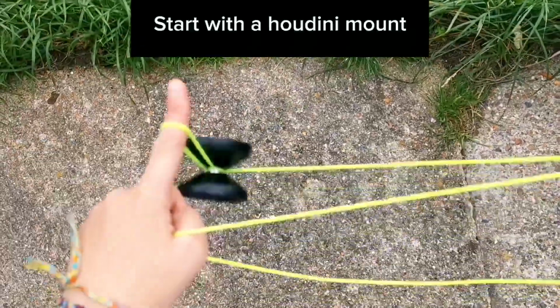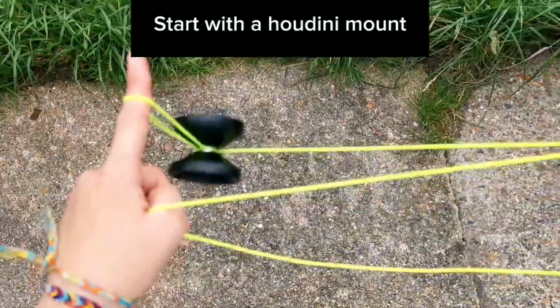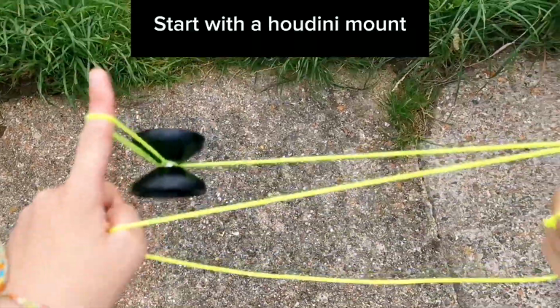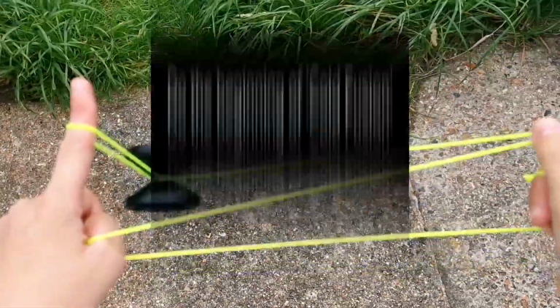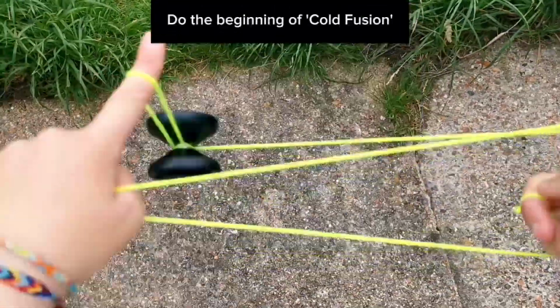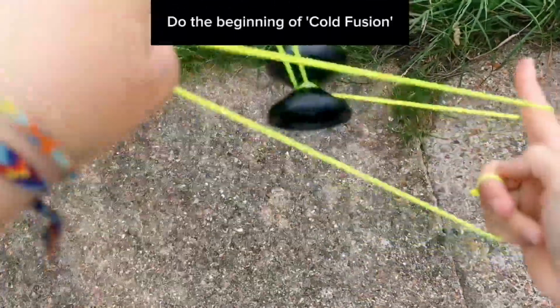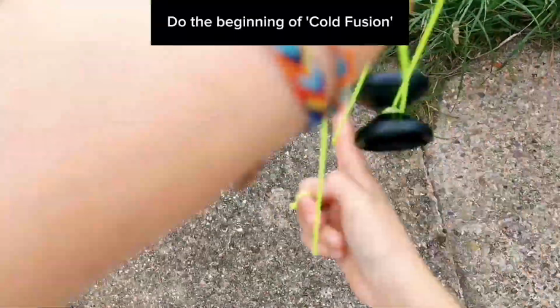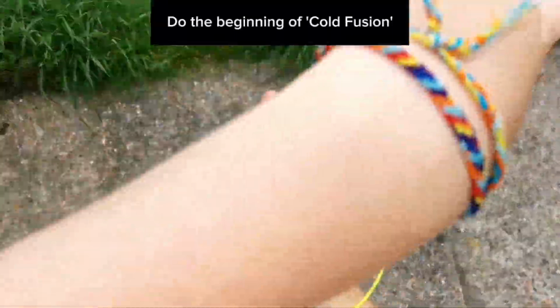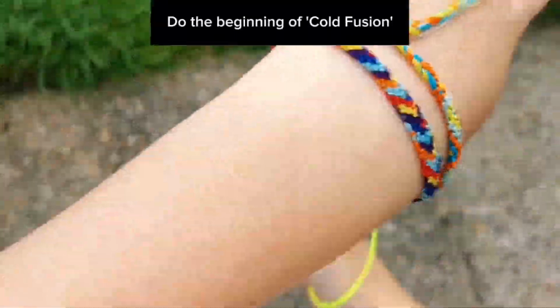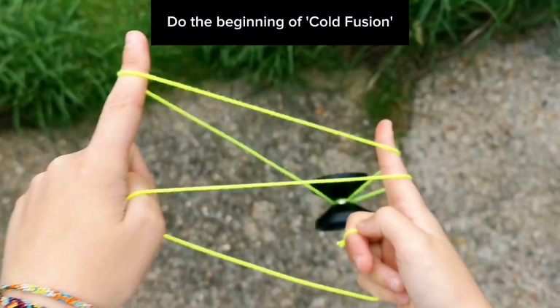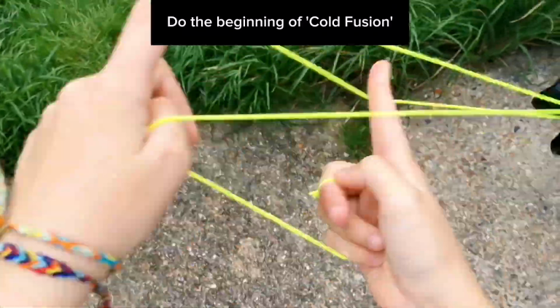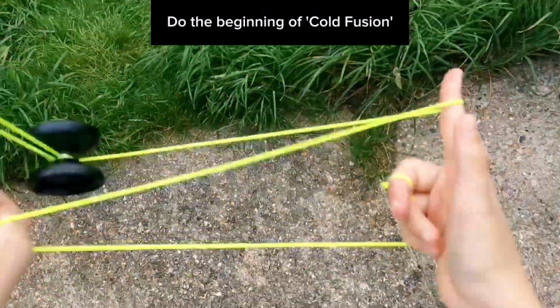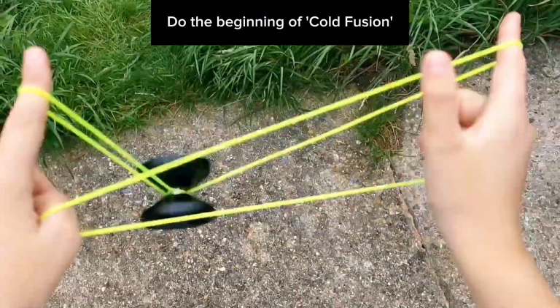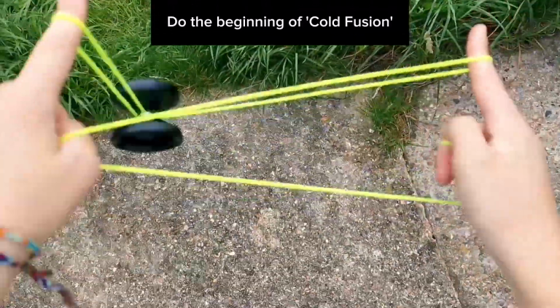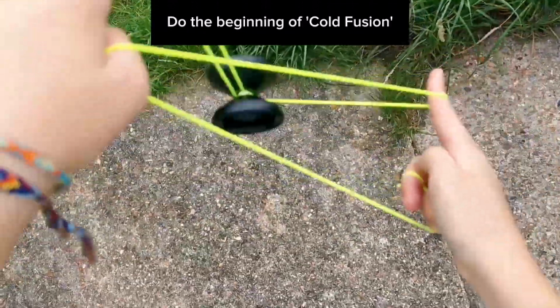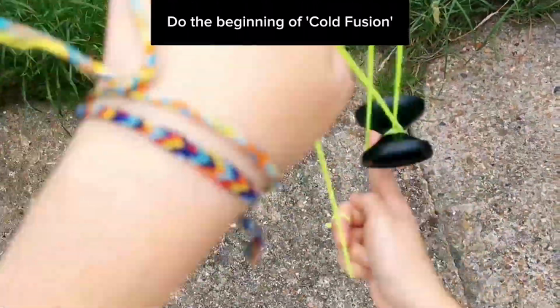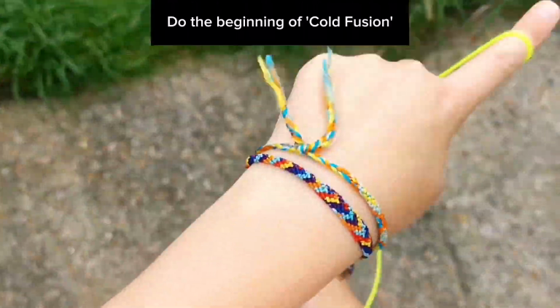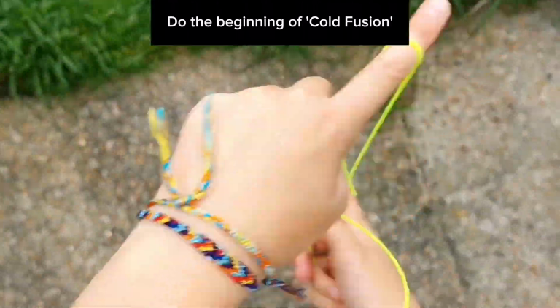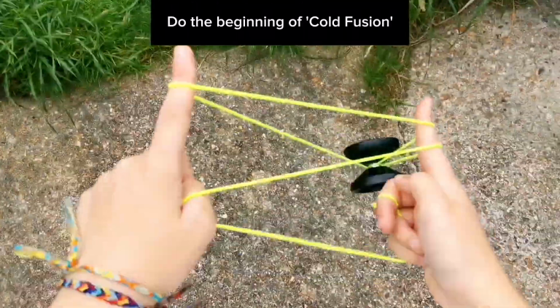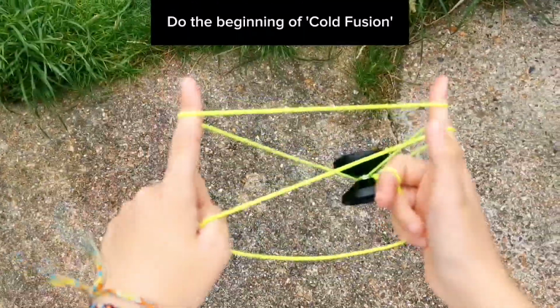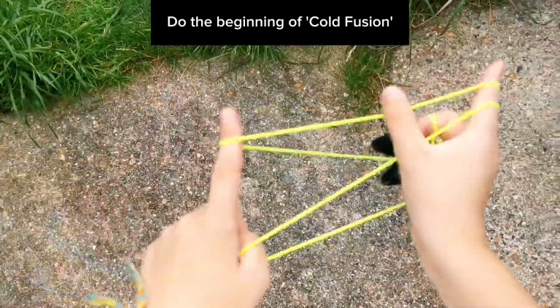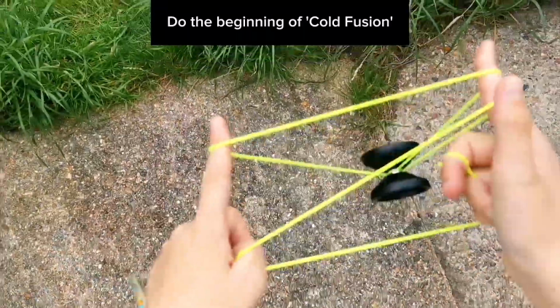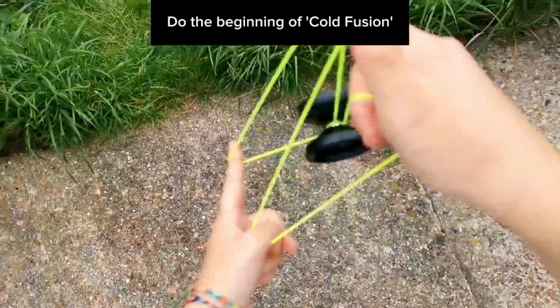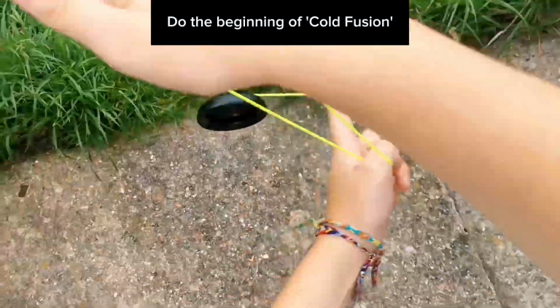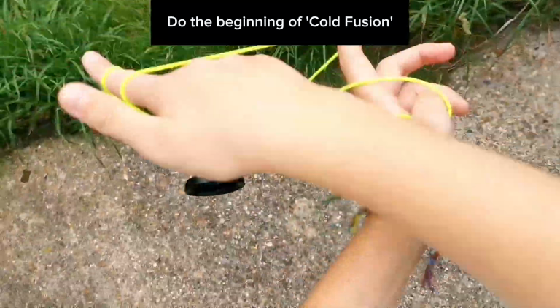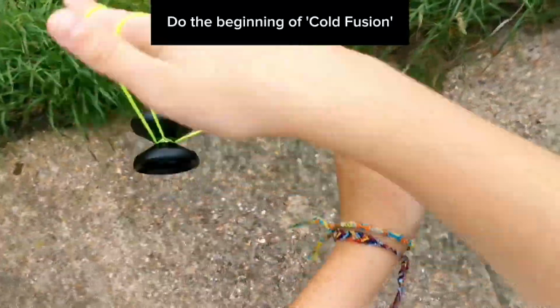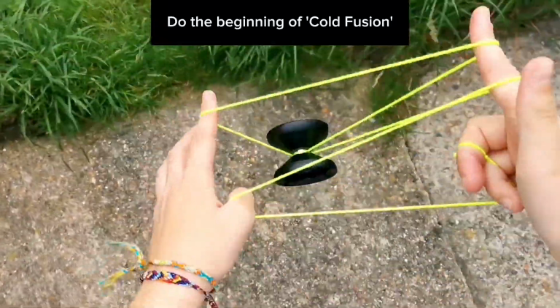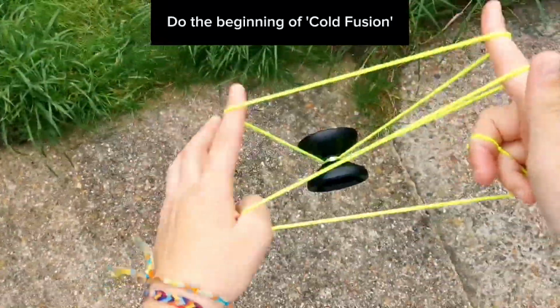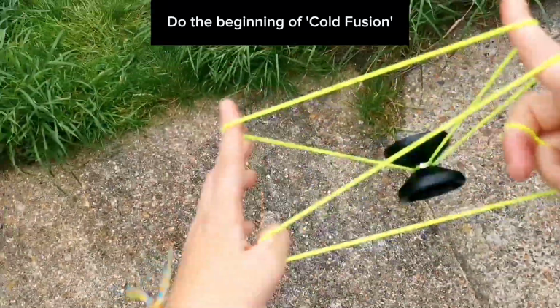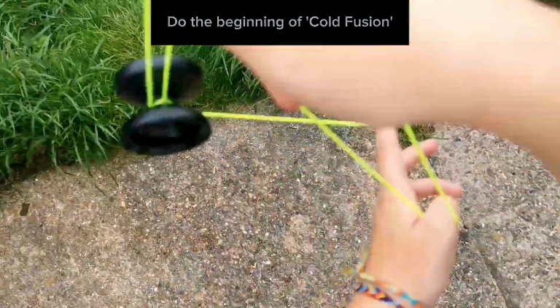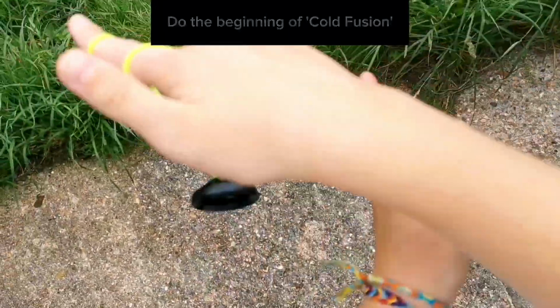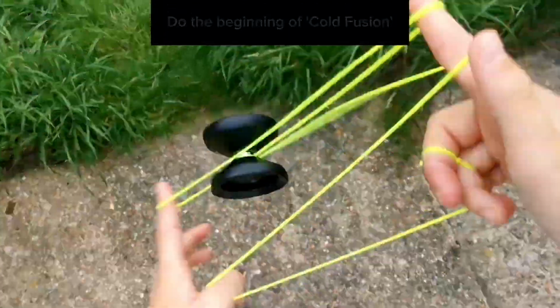So you start with a Houdini mount and then you do the beginning of the trick Cold Fusion. You put the yoyo into the string on your throwhand side and then the string on your non-throwhand side, just like this.